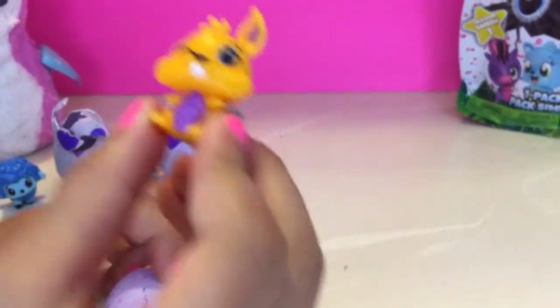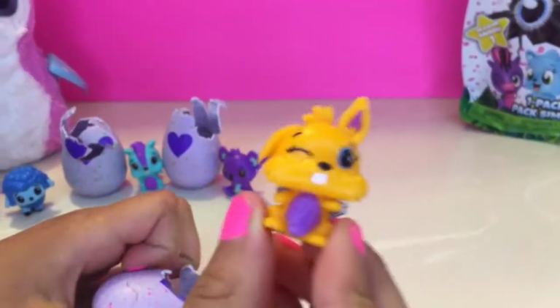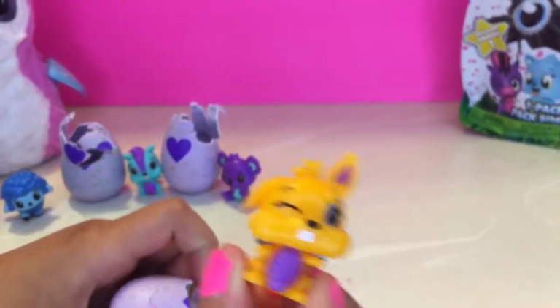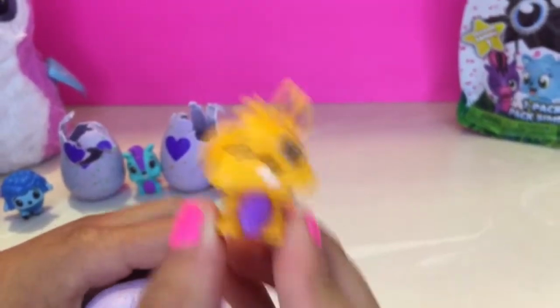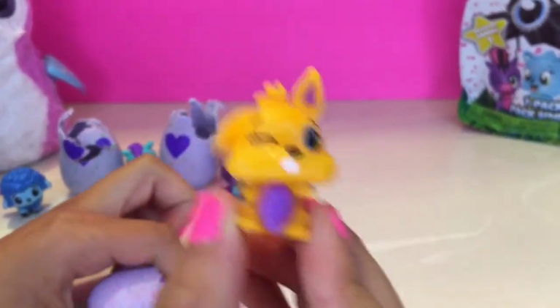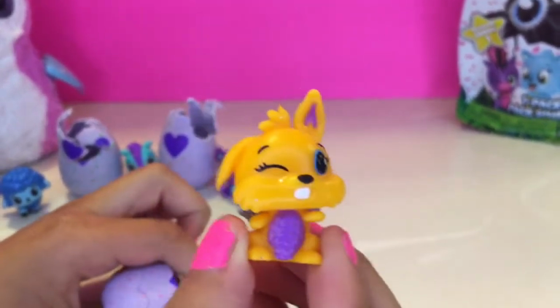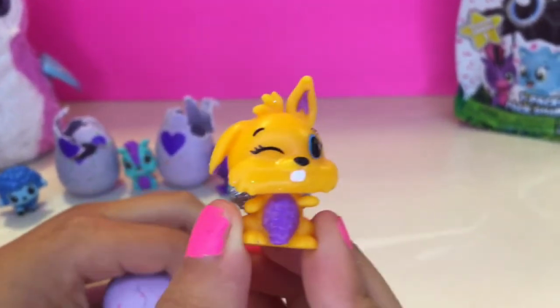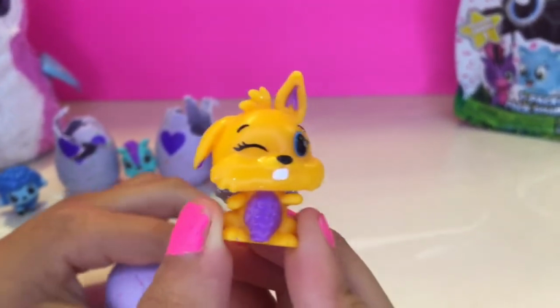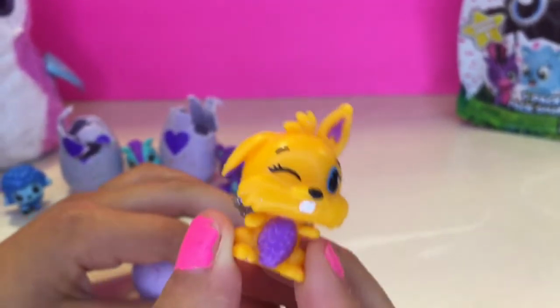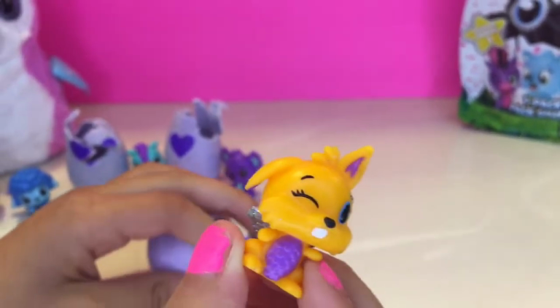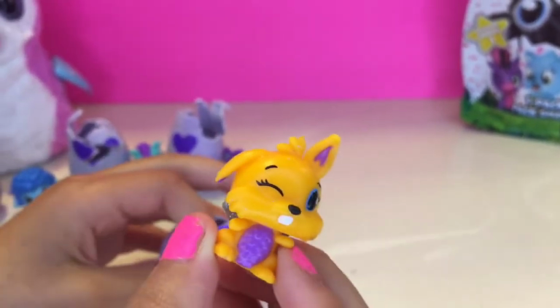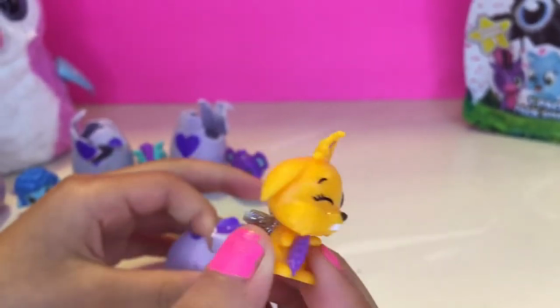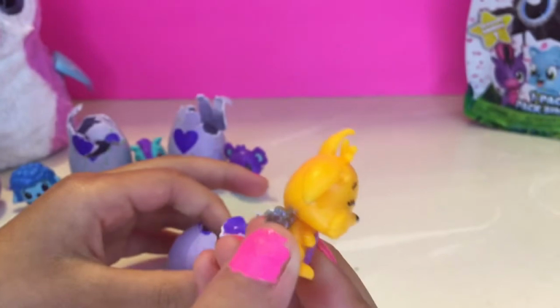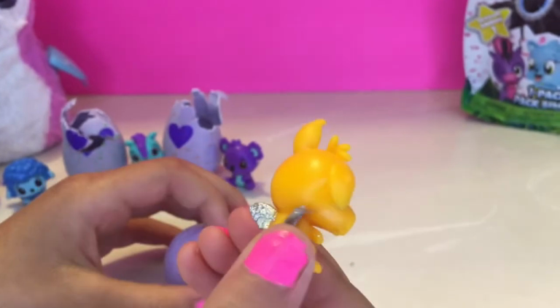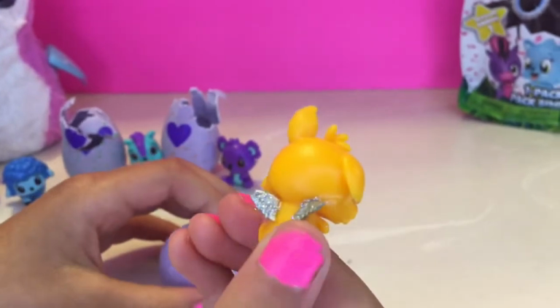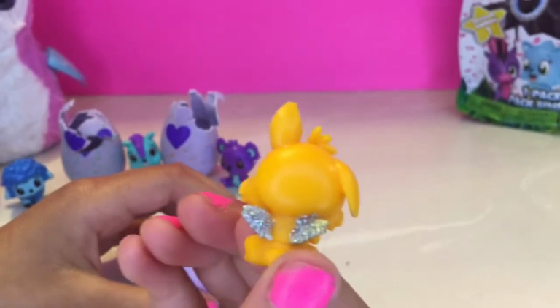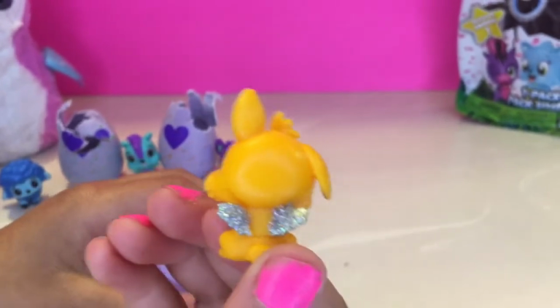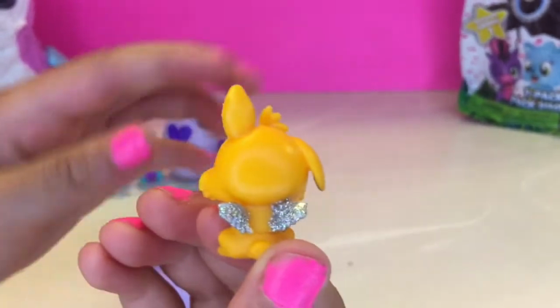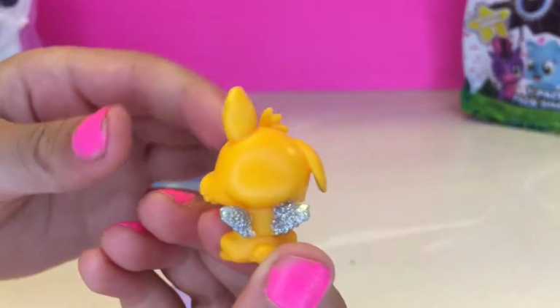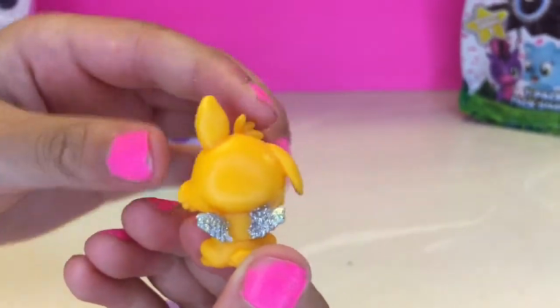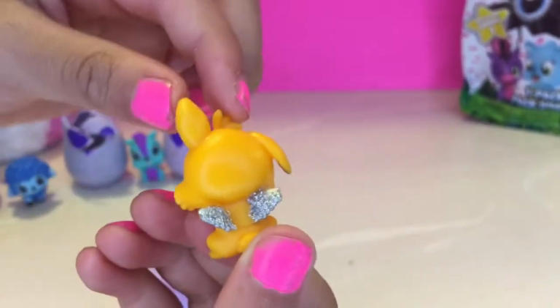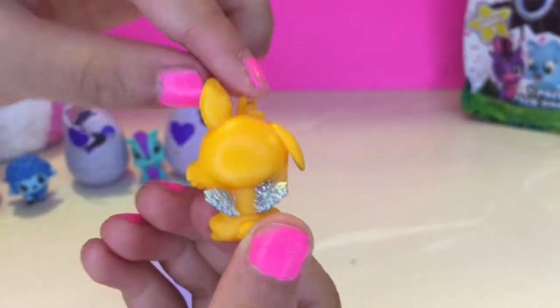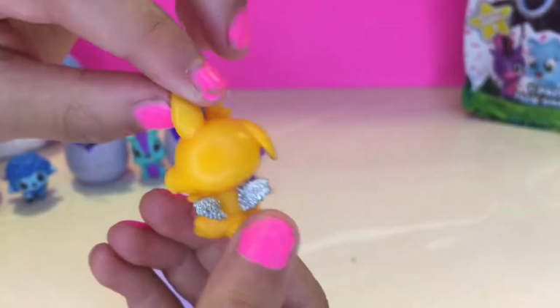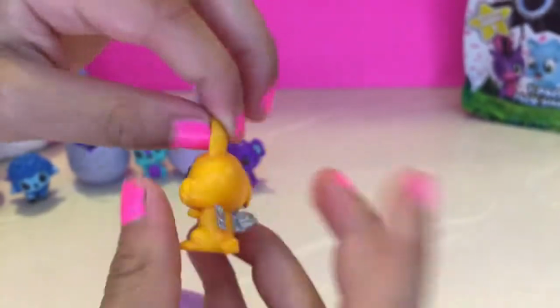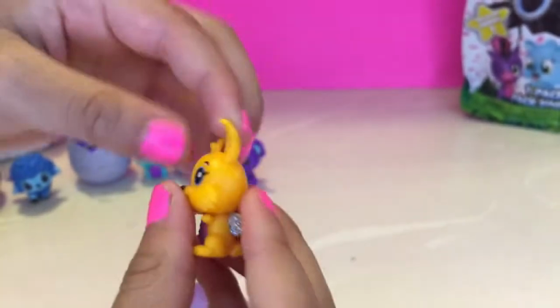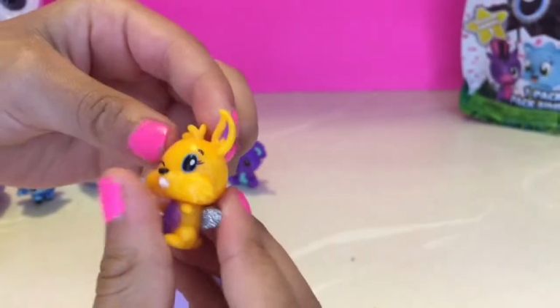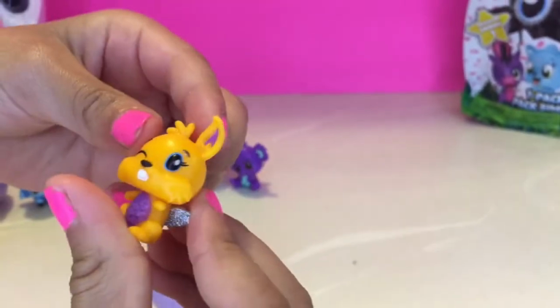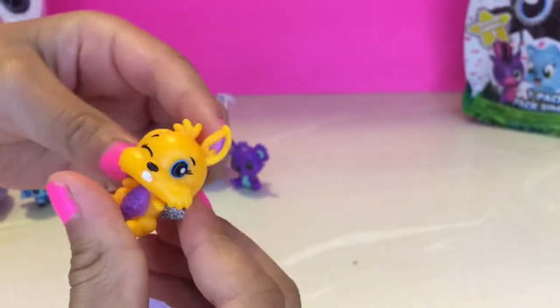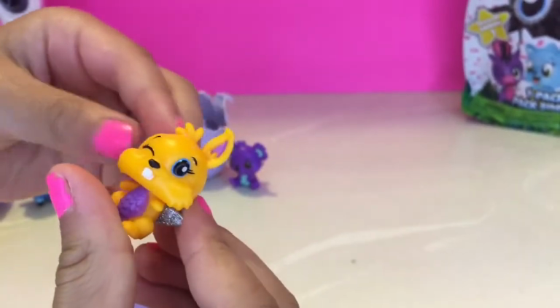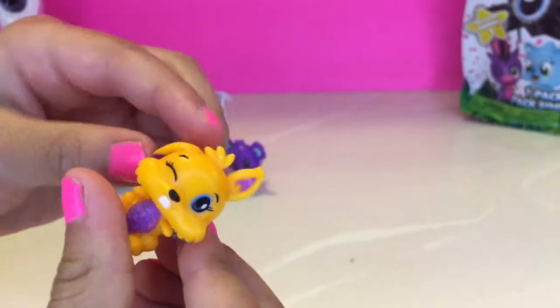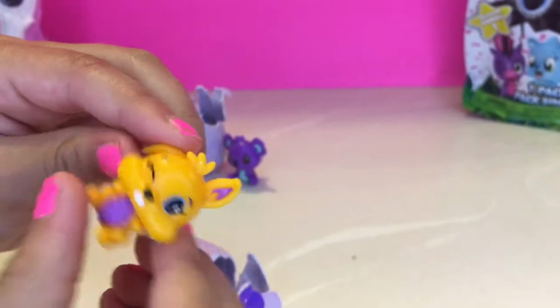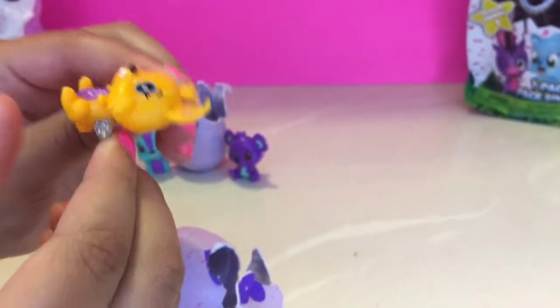It's winking at you guys! Look at the glittery wings! It looks like a bunny.